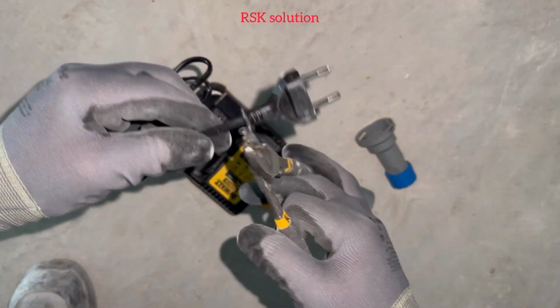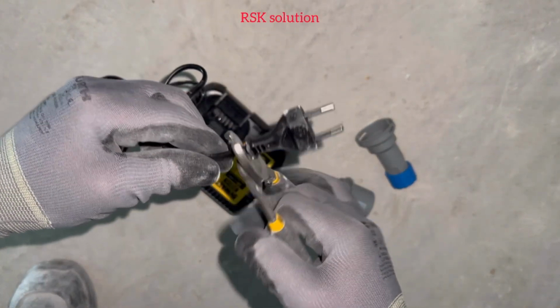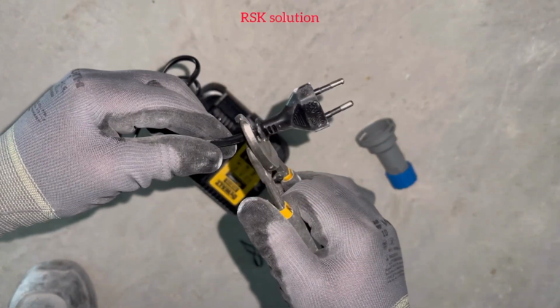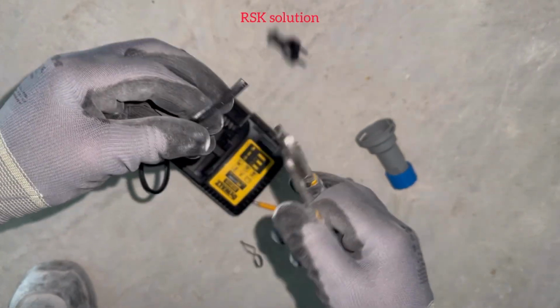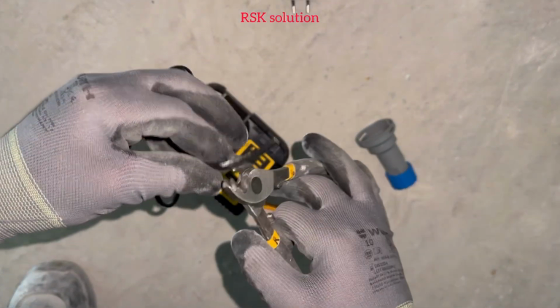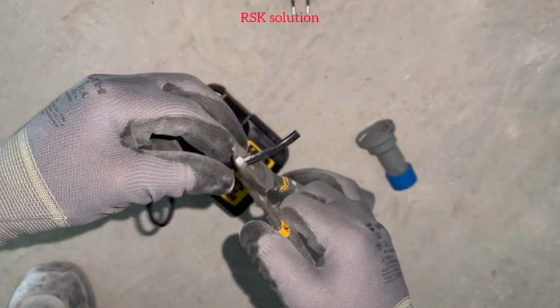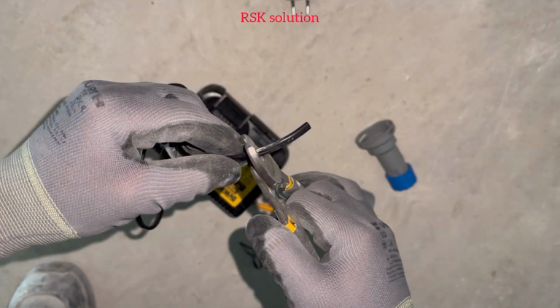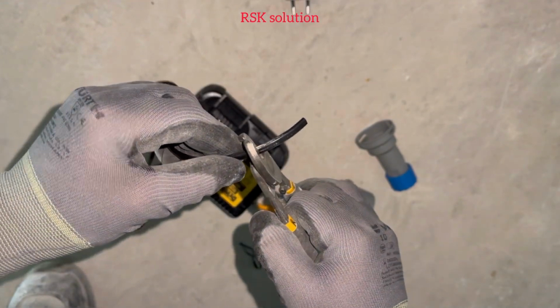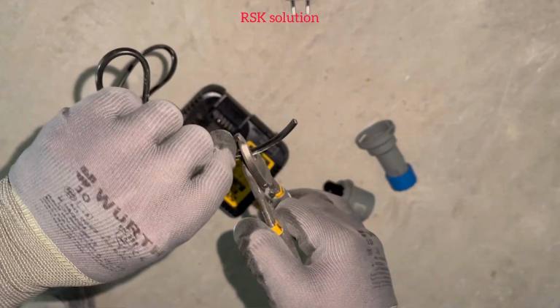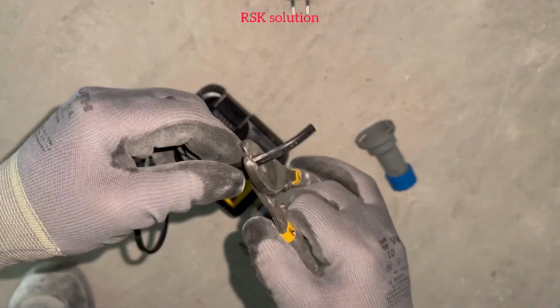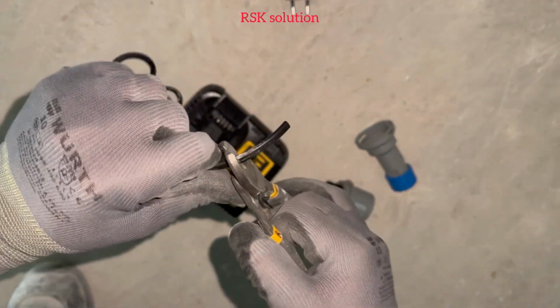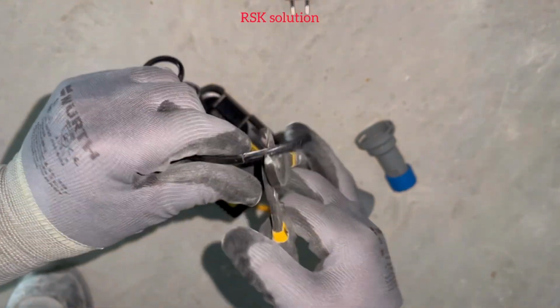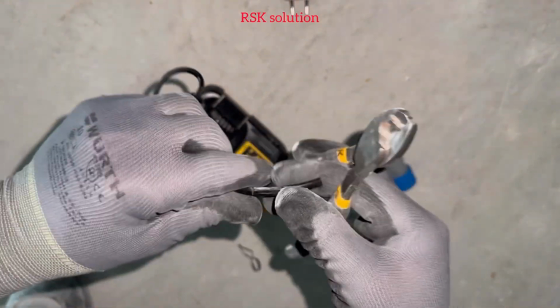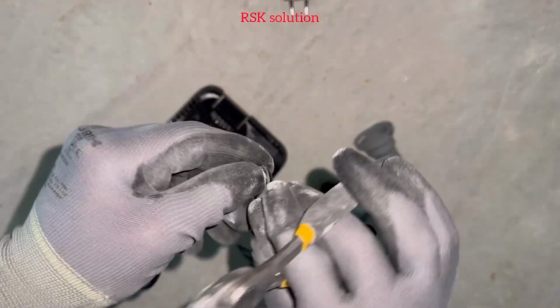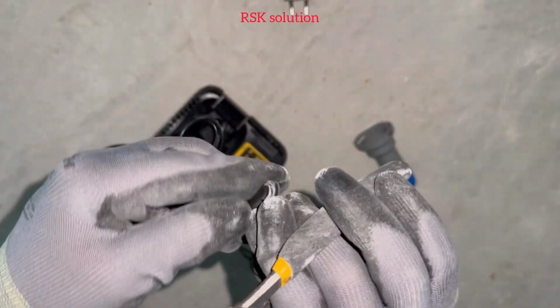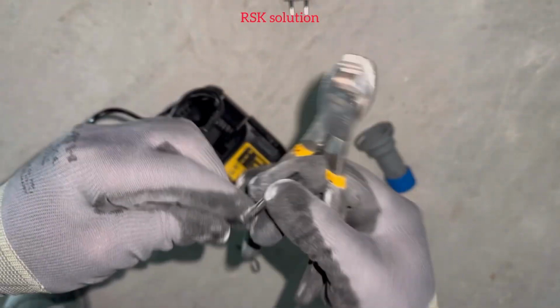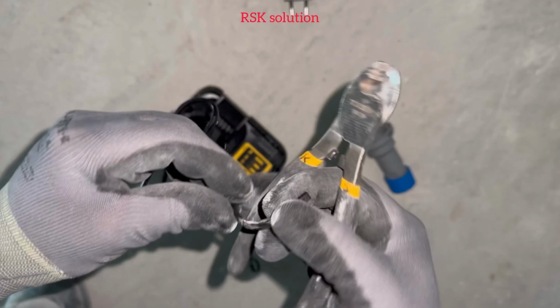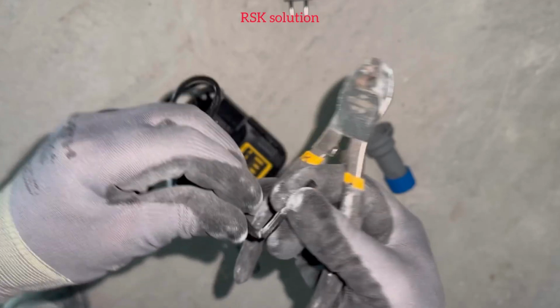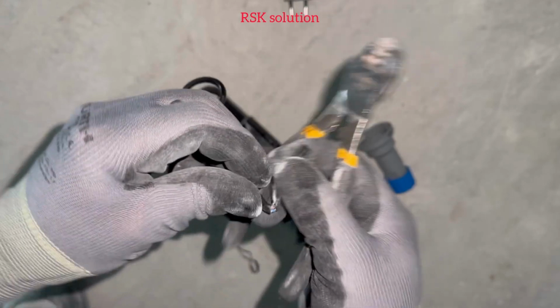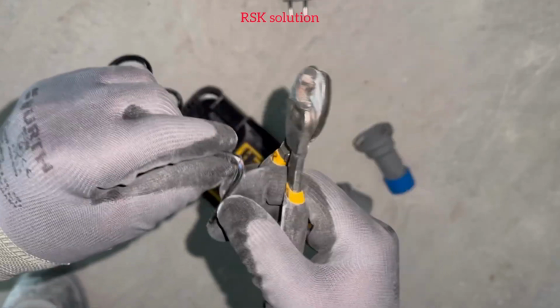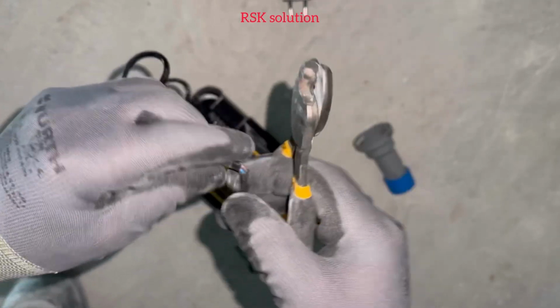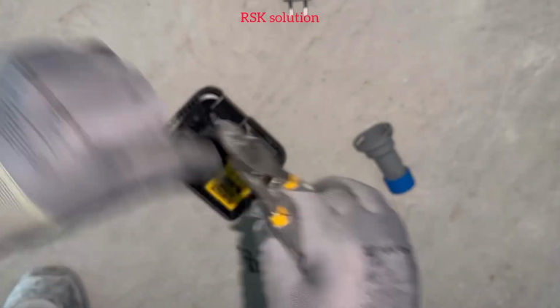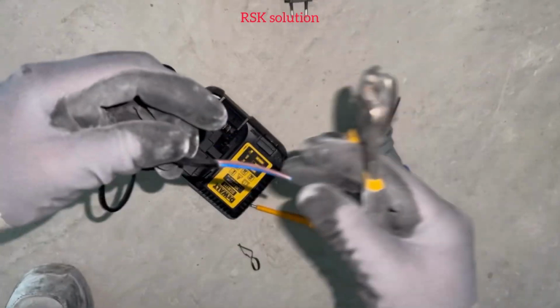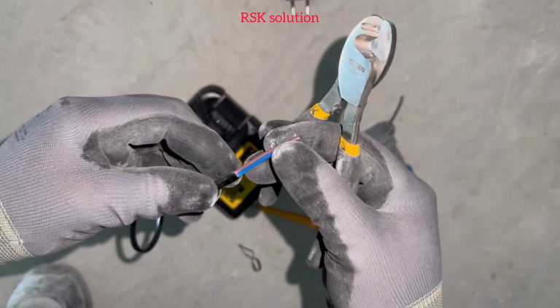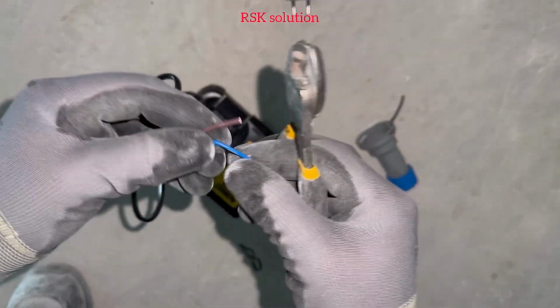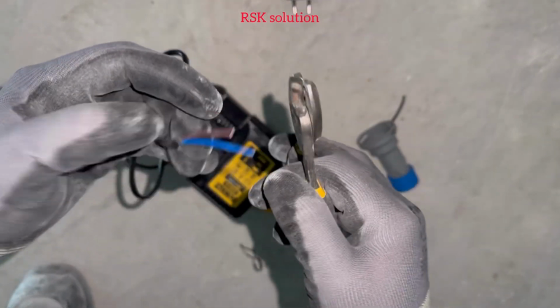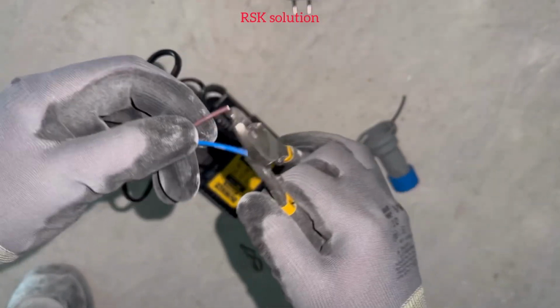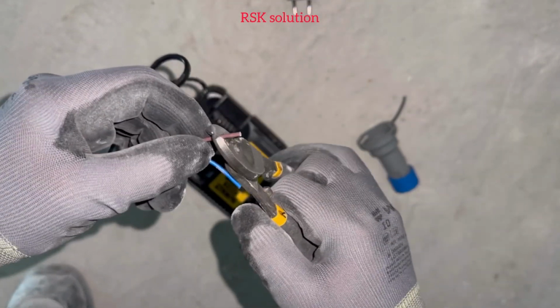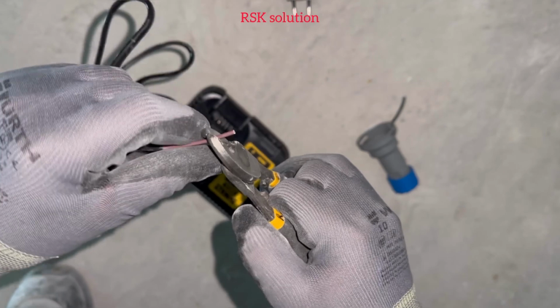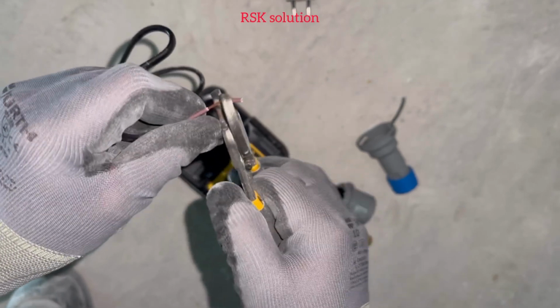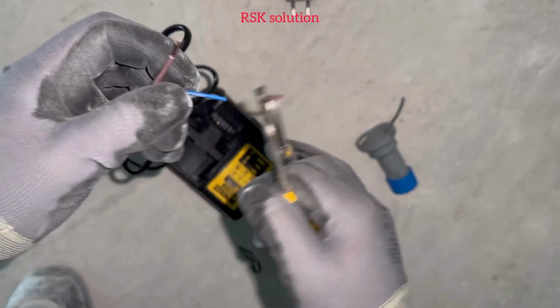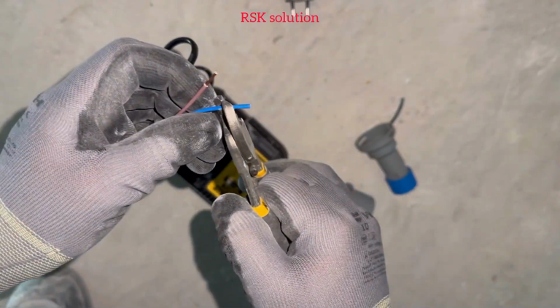Then you need to cut the wire, then you need to strip it. While you are stripping, be careful — you should not cut the insulation. Then you can peel out the insulation.